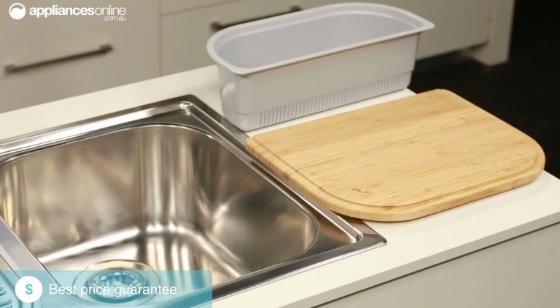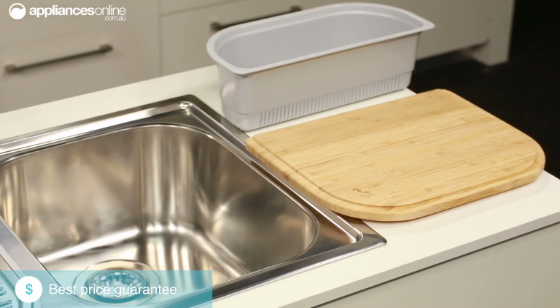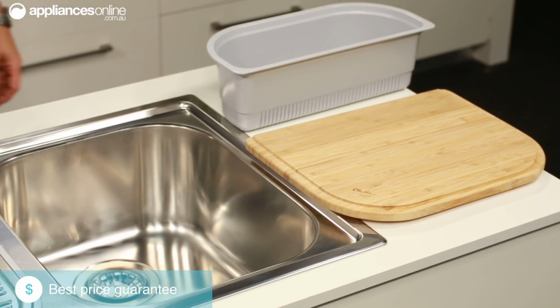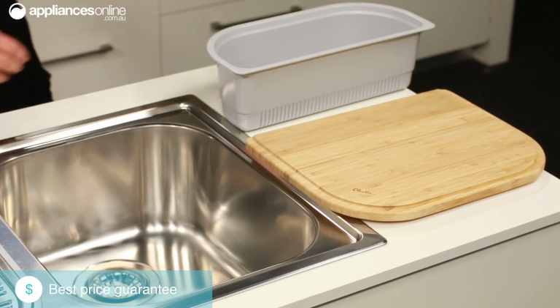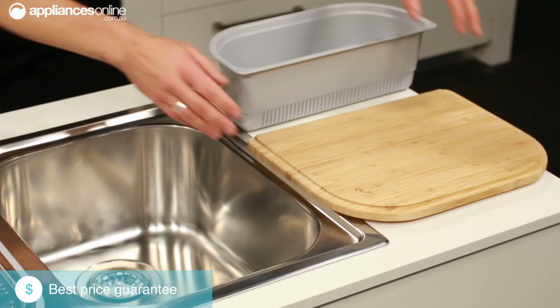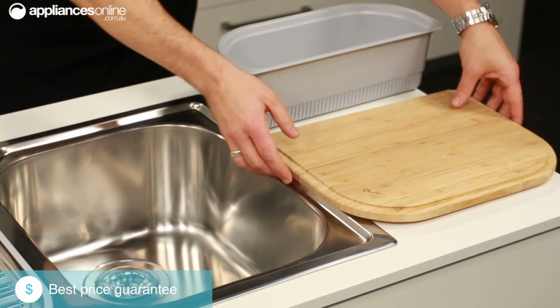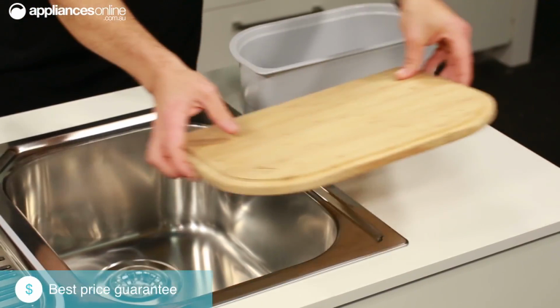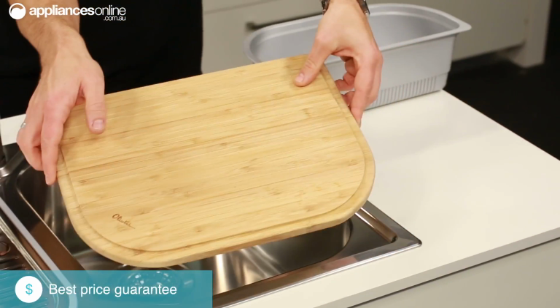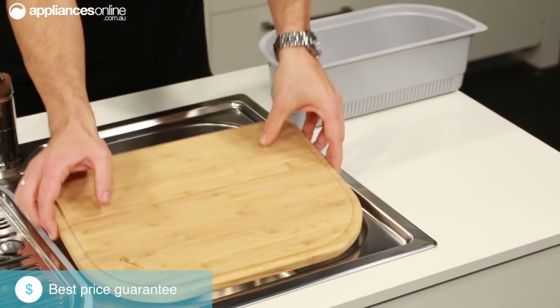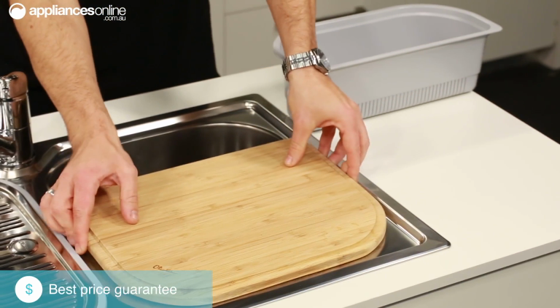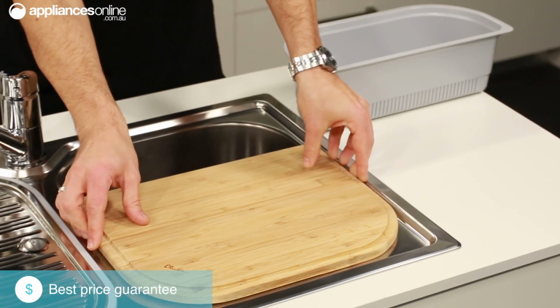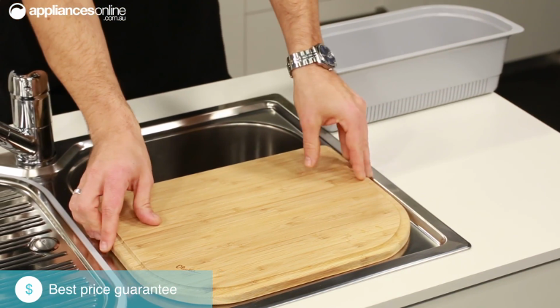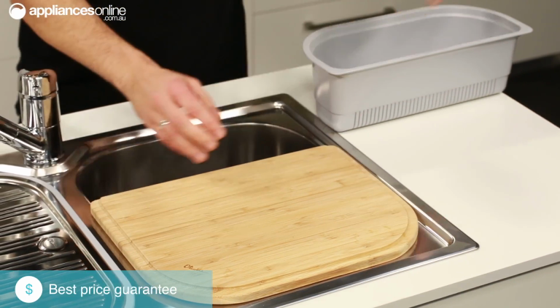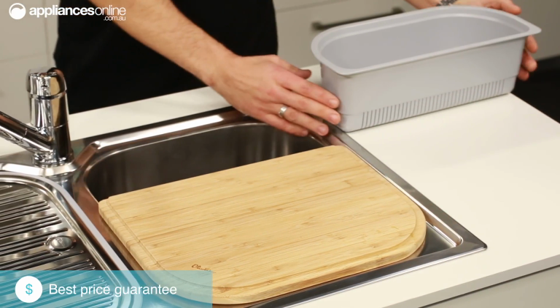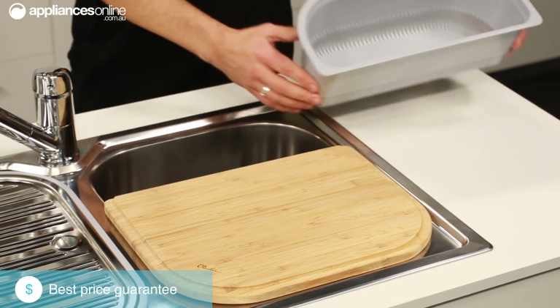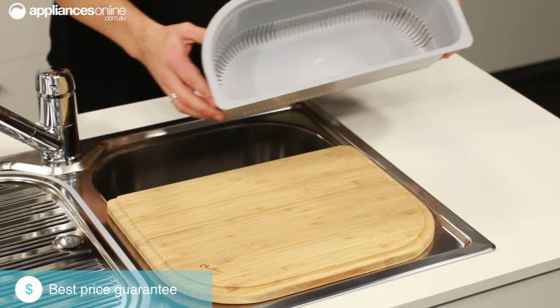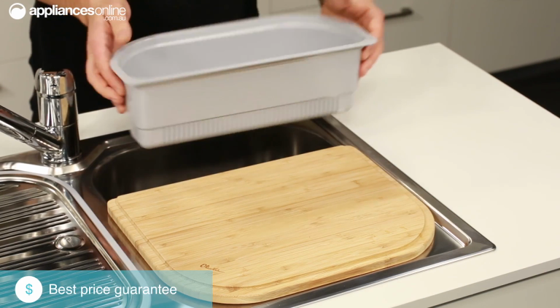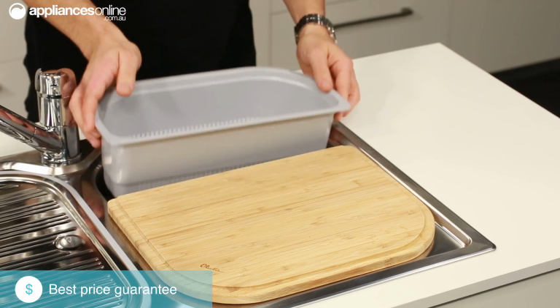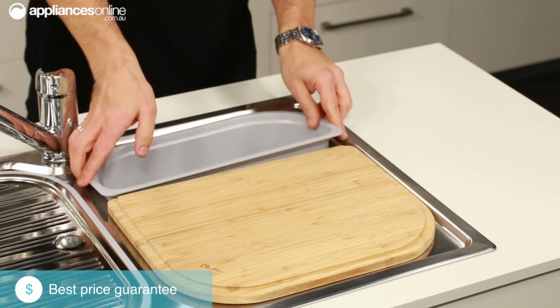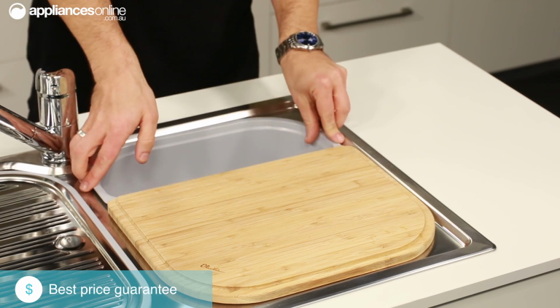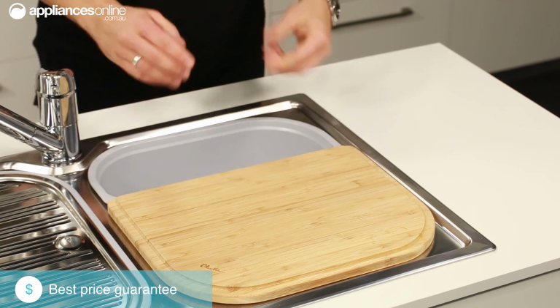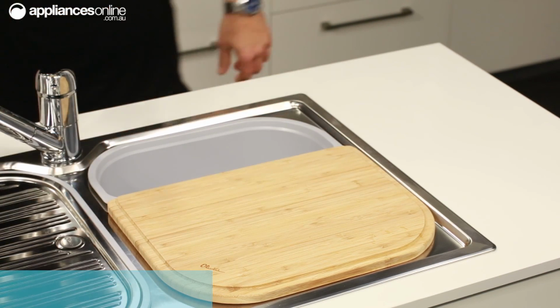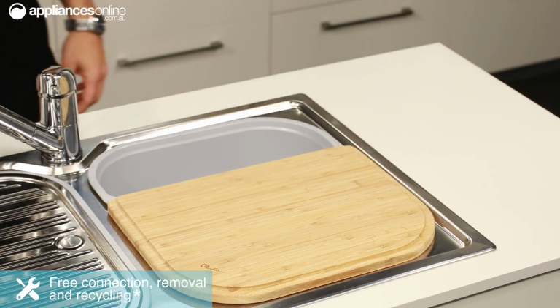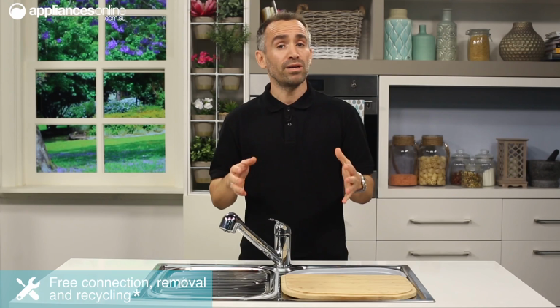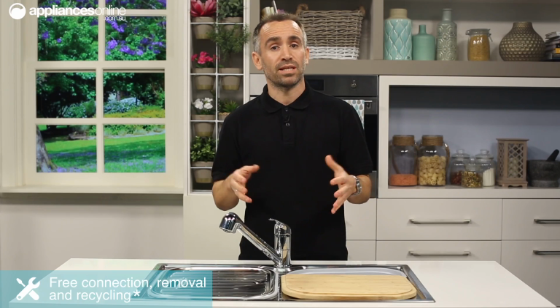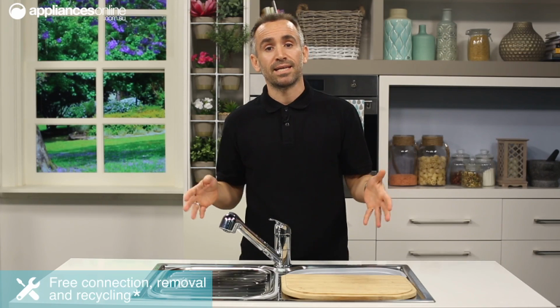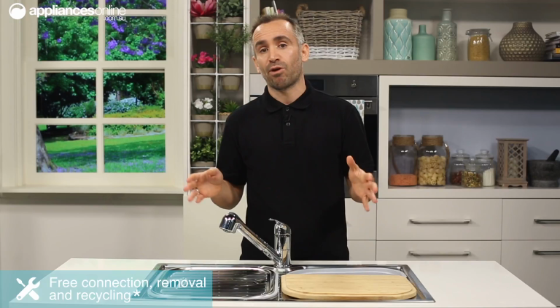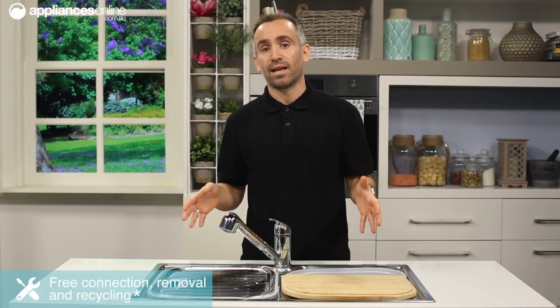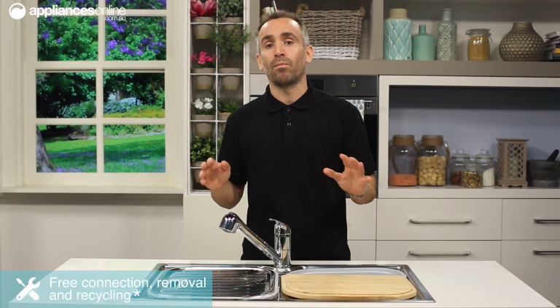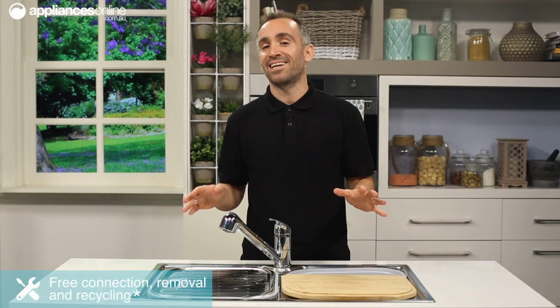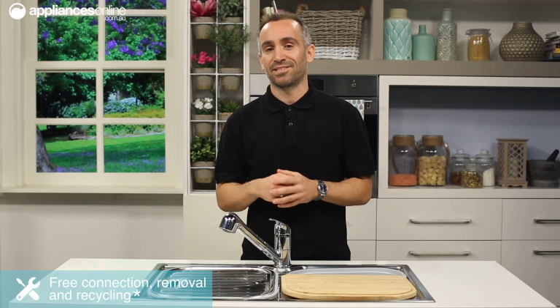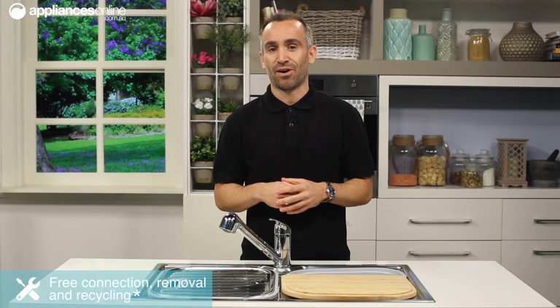Other accessories in the Diaz range include the bamboo fitted chopping board and the D-shaped colander, which transform your sink bowl into additional kitchen workspace, reinforcing the Diaz sink's practicality while maintaining its sense of style.